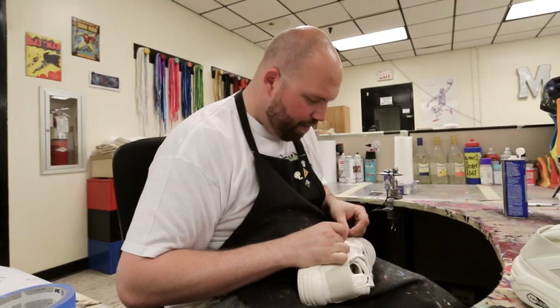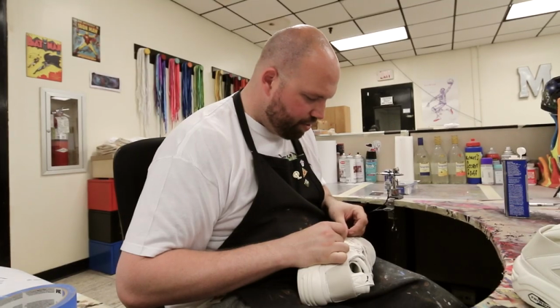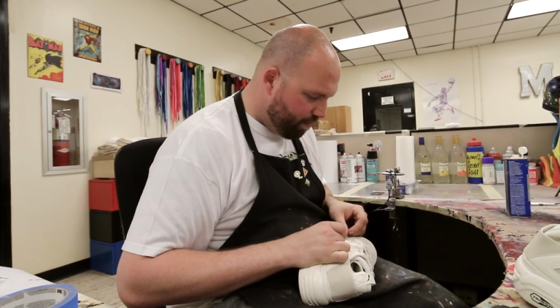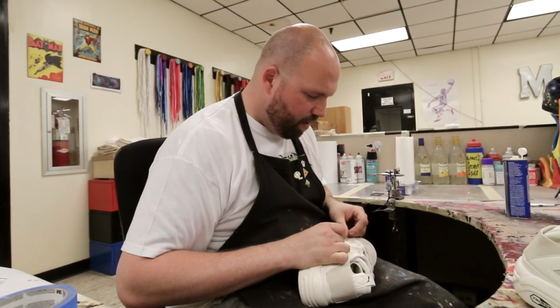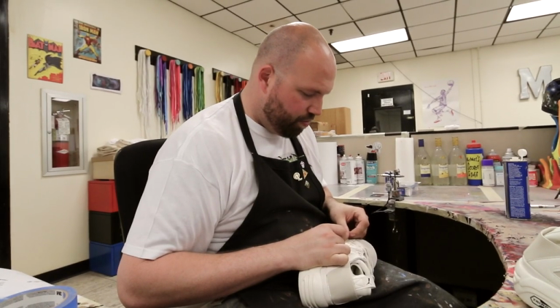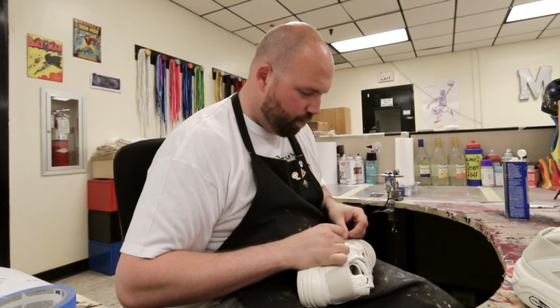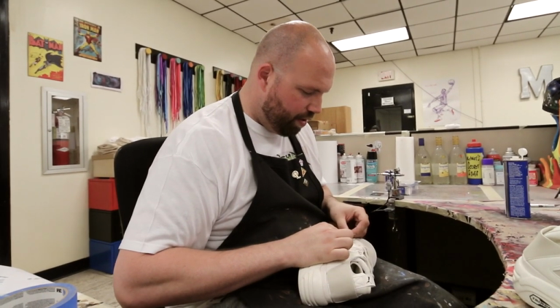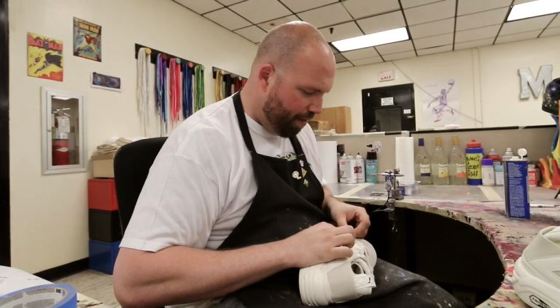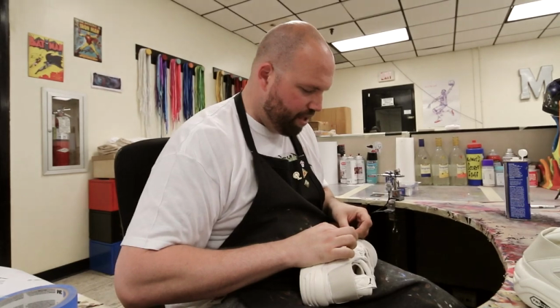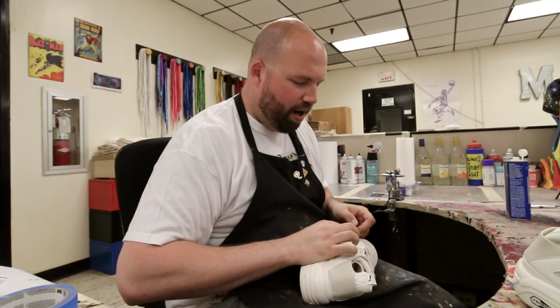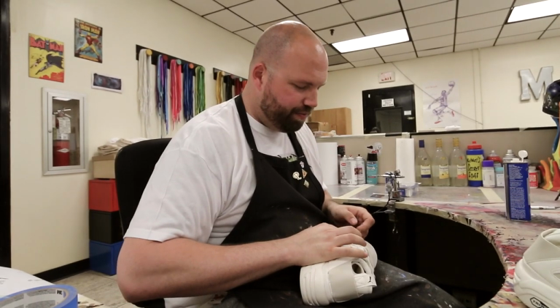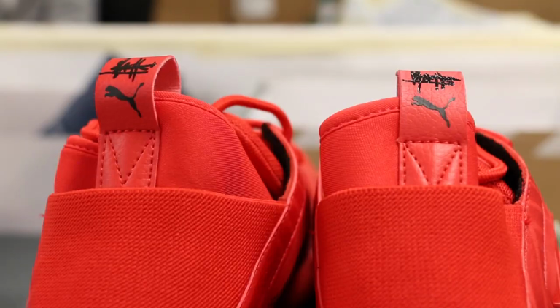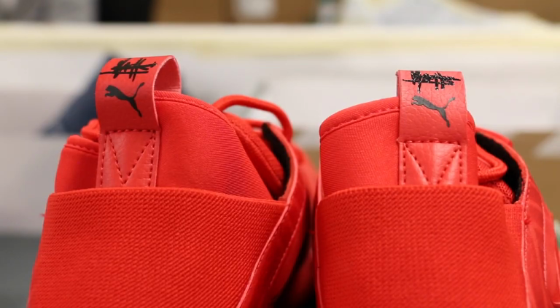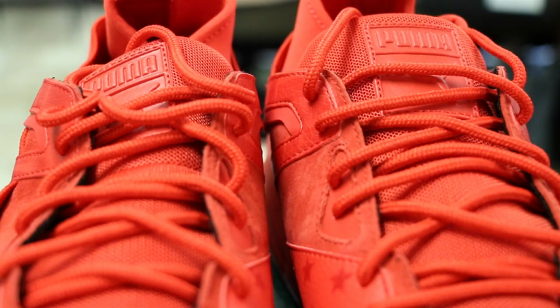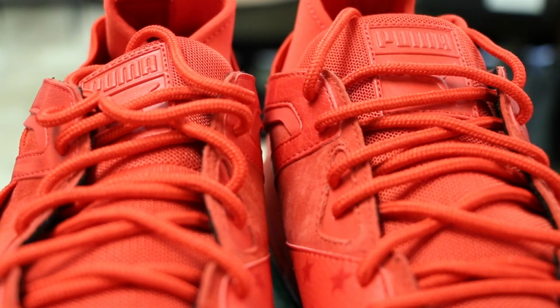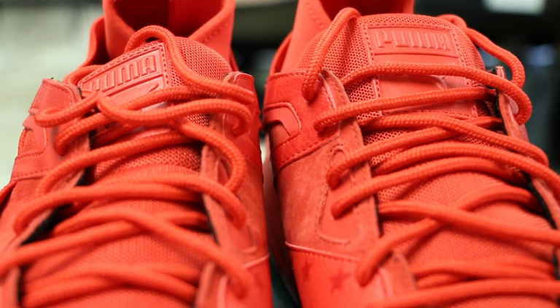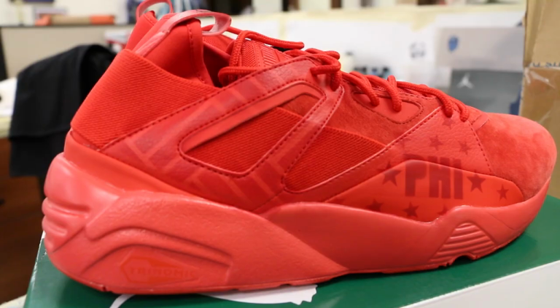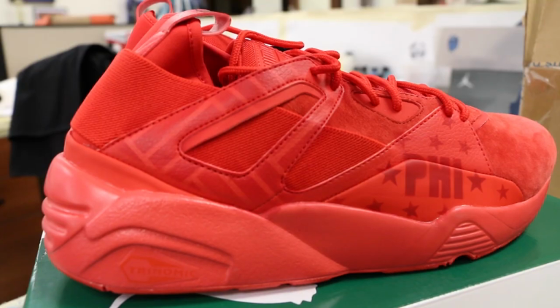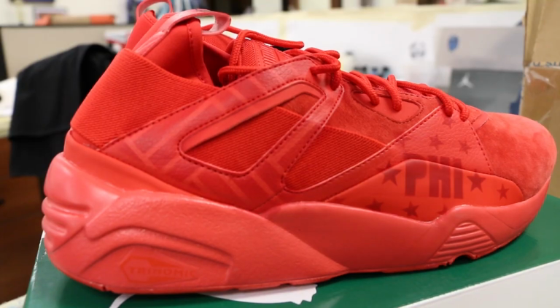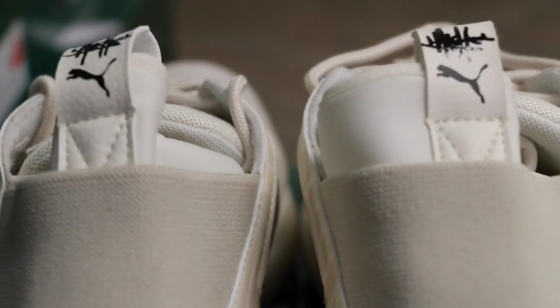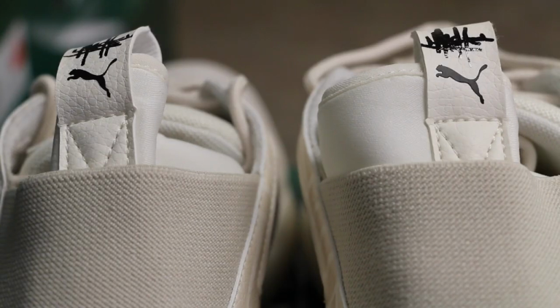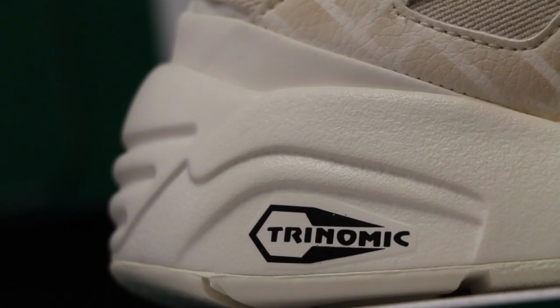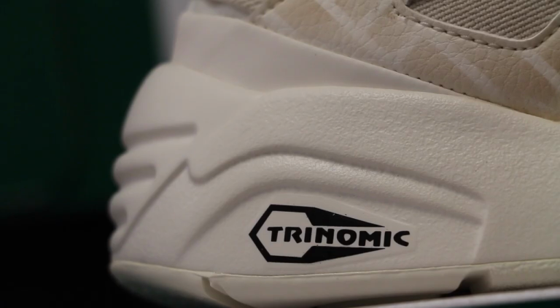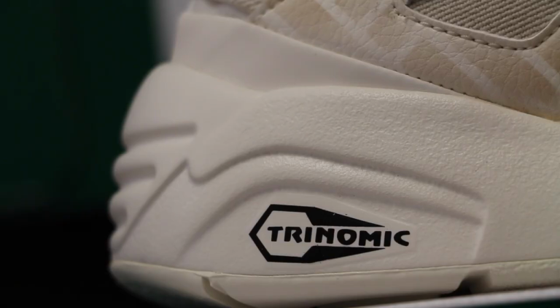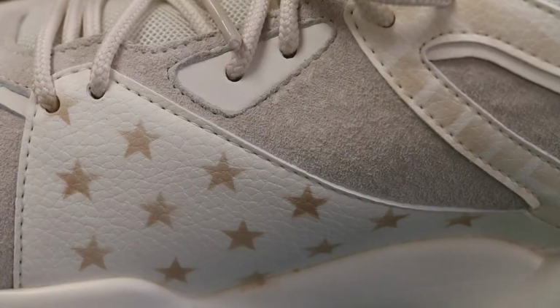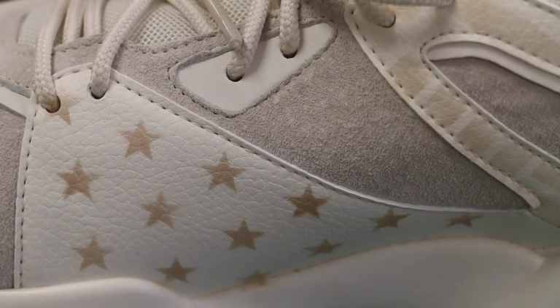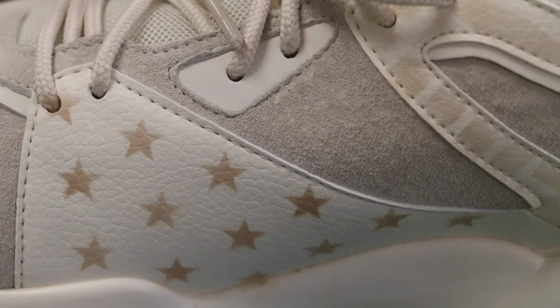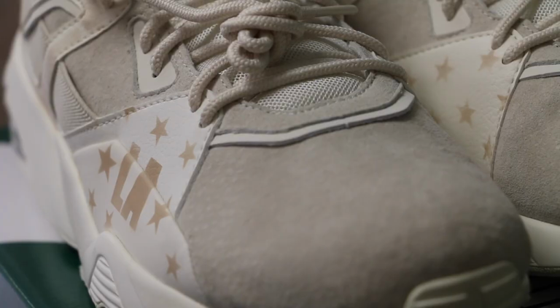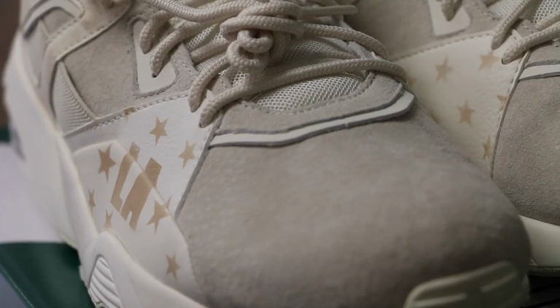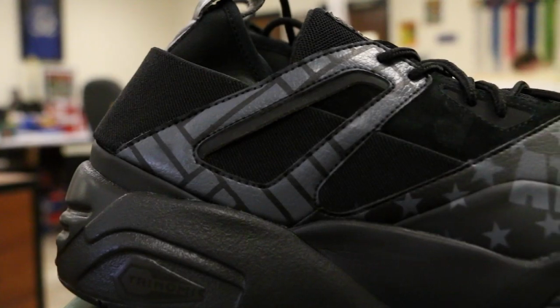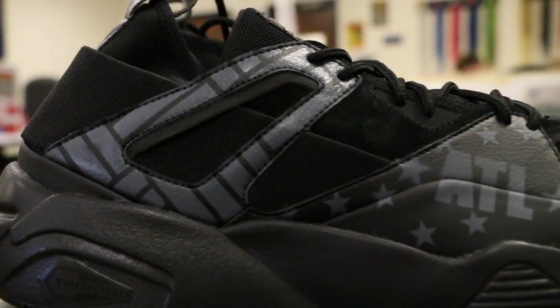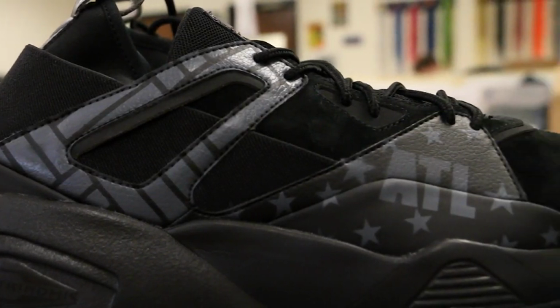If I could describe my shoe with one word, I would say wearable. With the colors and the design, it's very neutral and something that can be paired with anything — jeans, sweatpants, whatever. That's what I was going for.